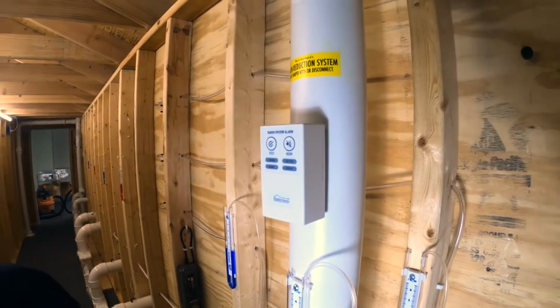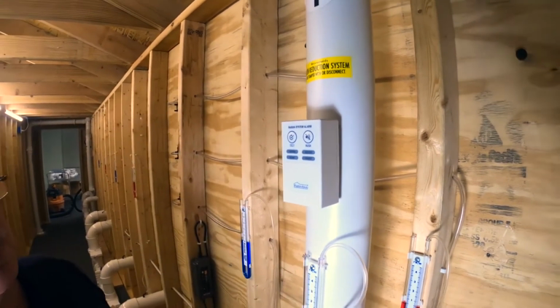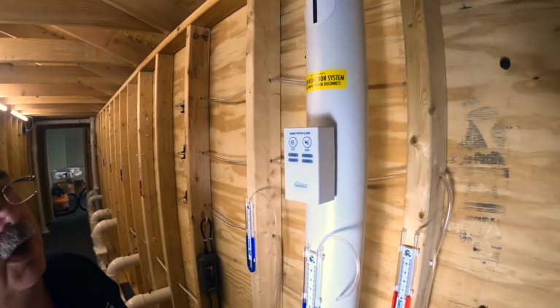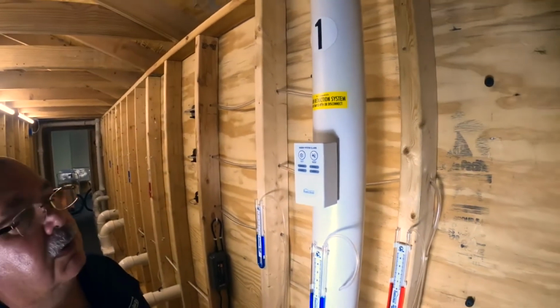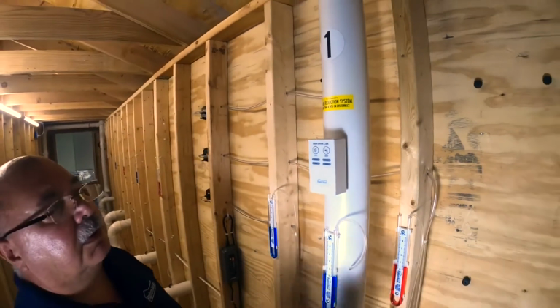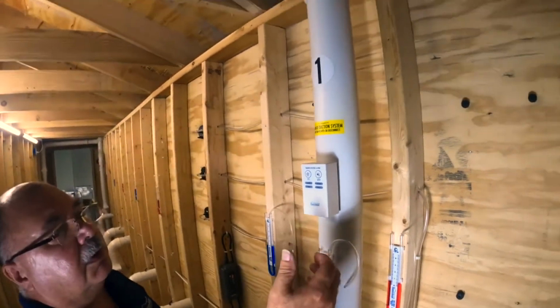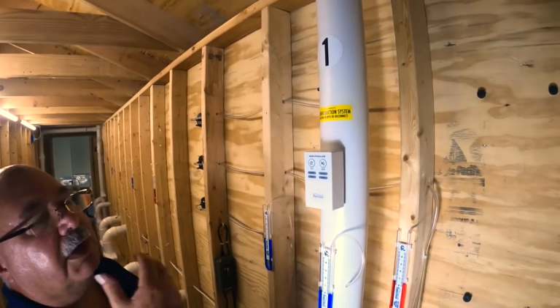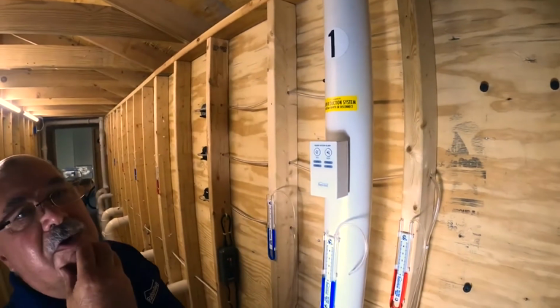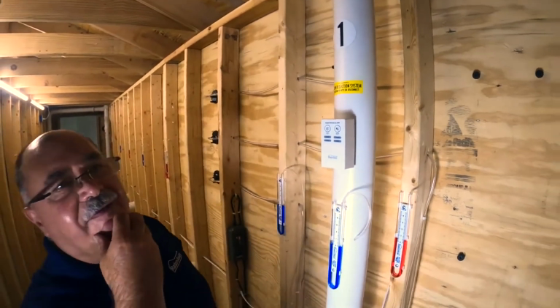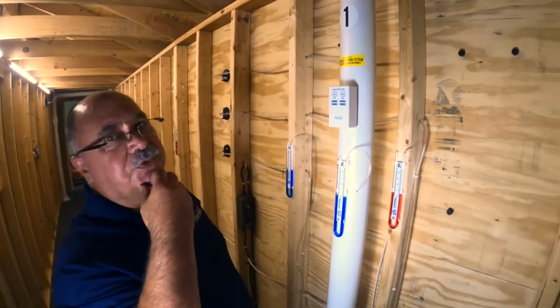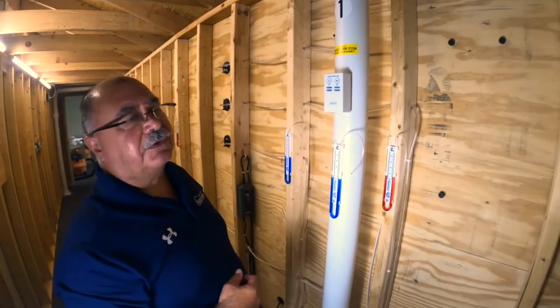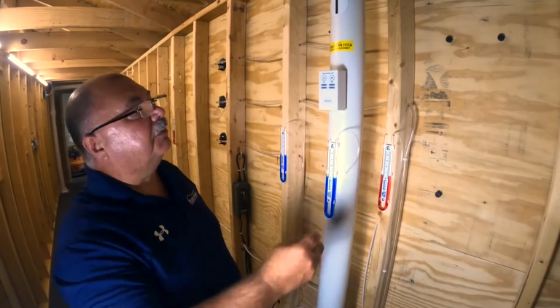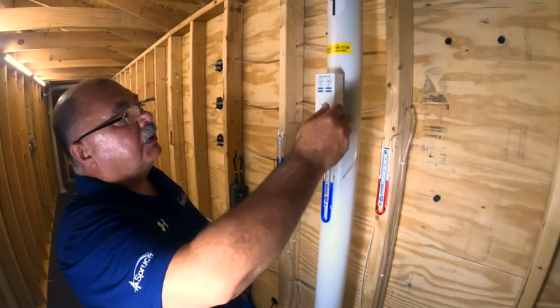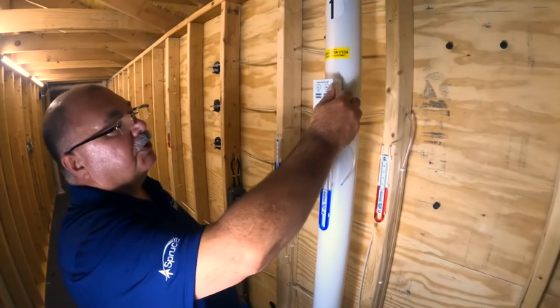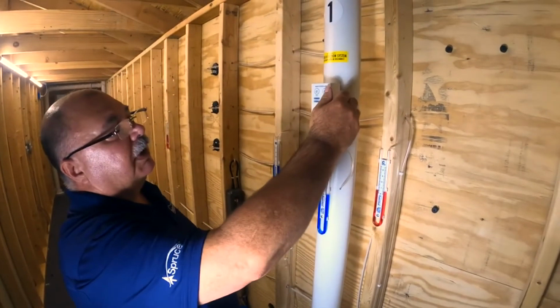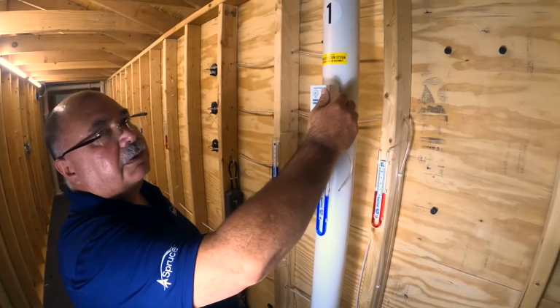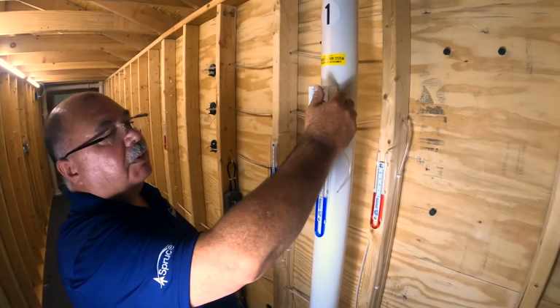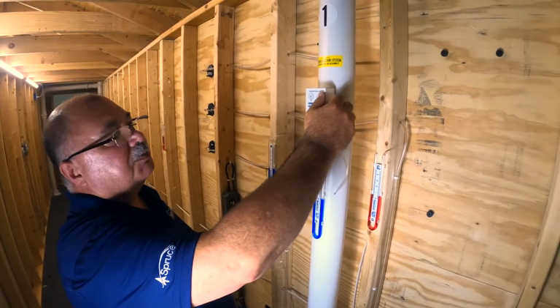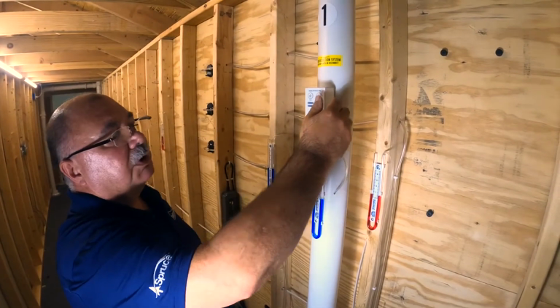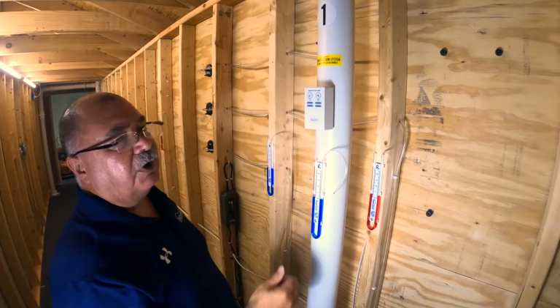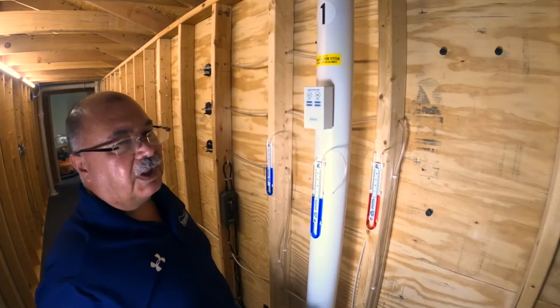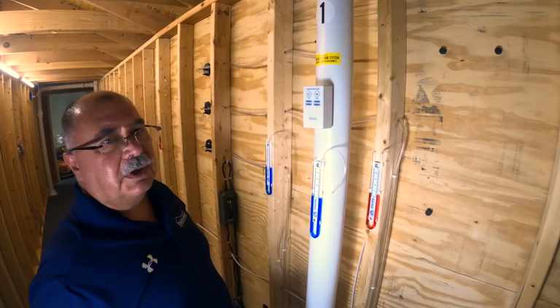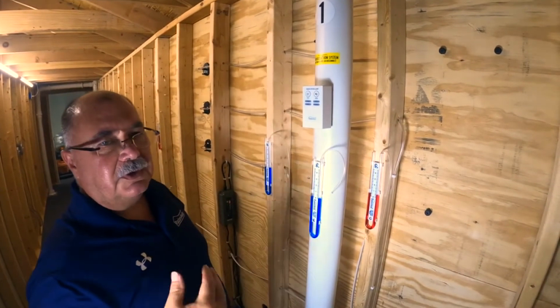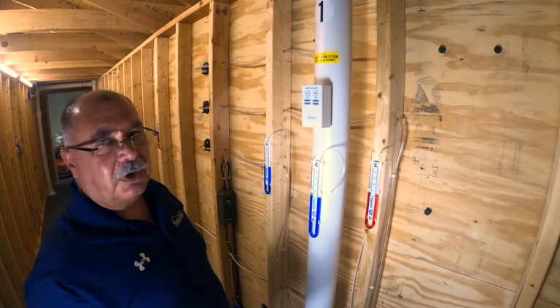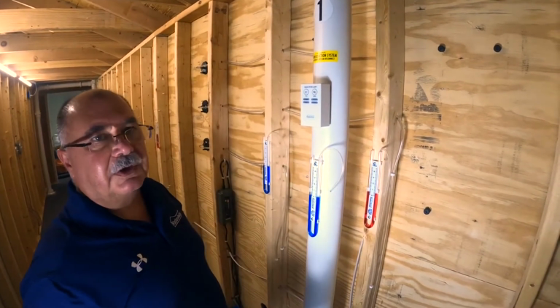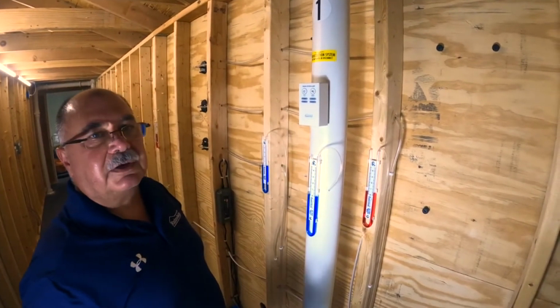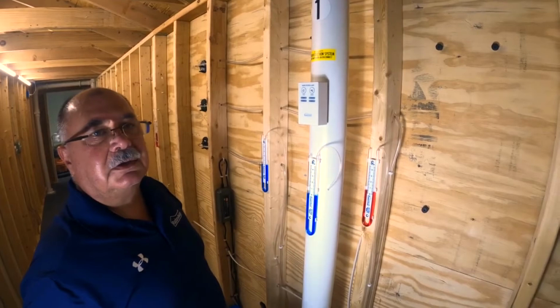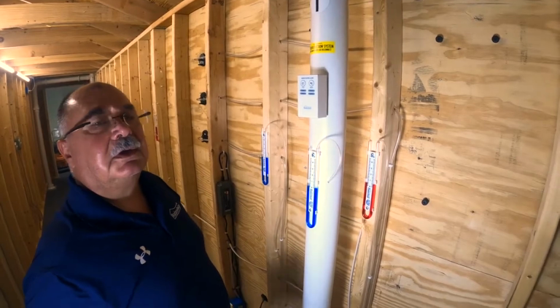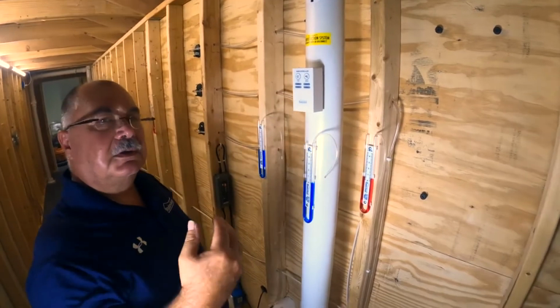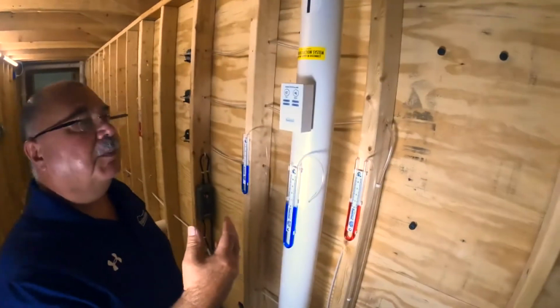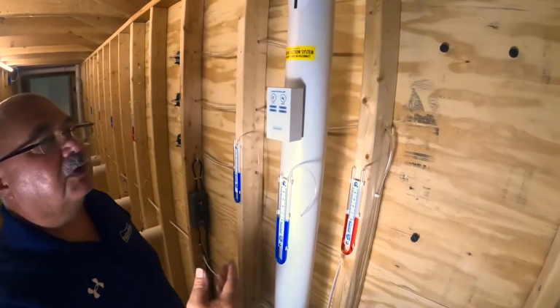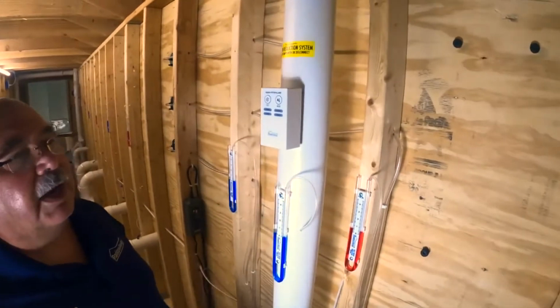Once it's ready to go and you have an issue with your system, you can hit the hush mode to shut off the alarm. Then you can call the contractor to come and take a look at it.